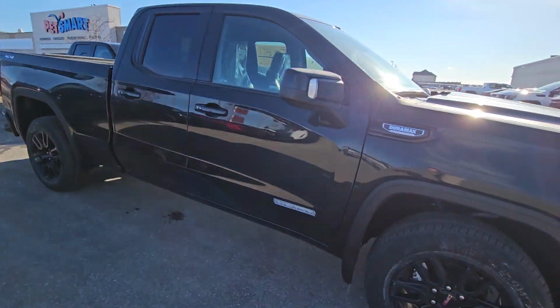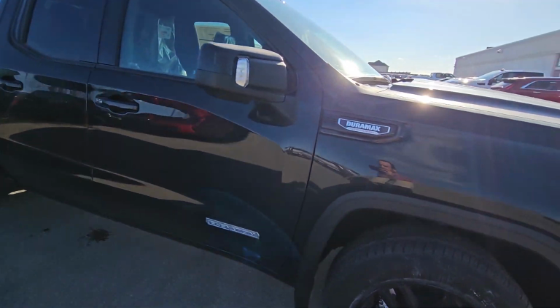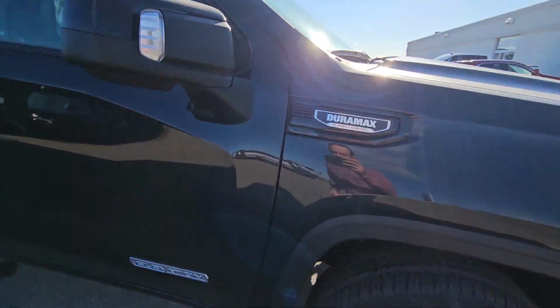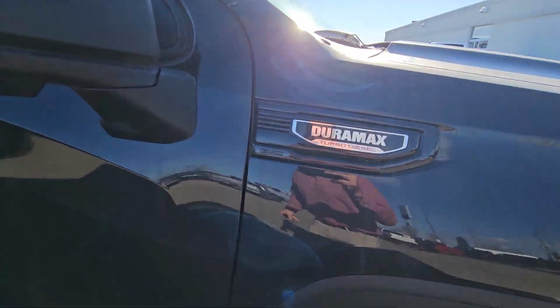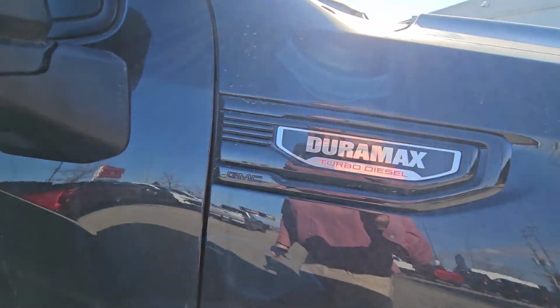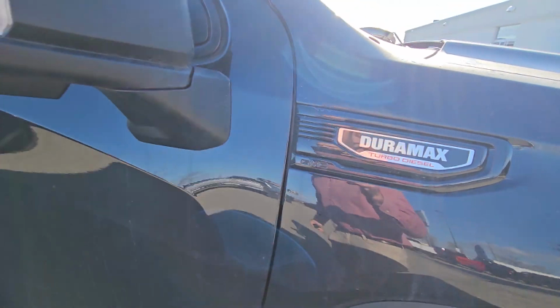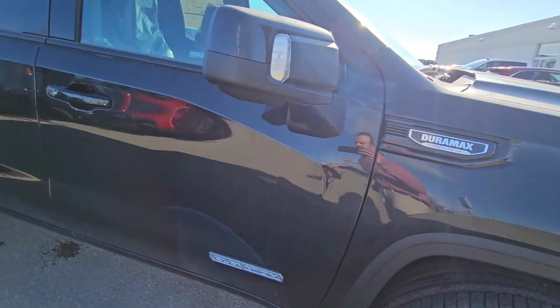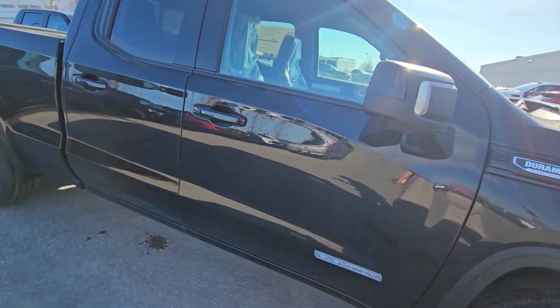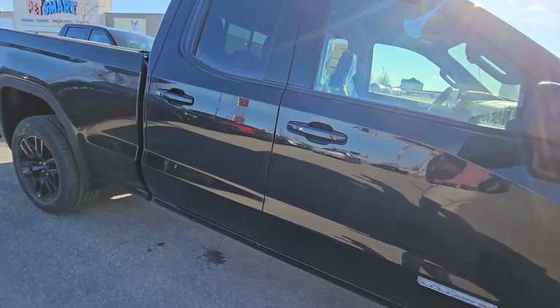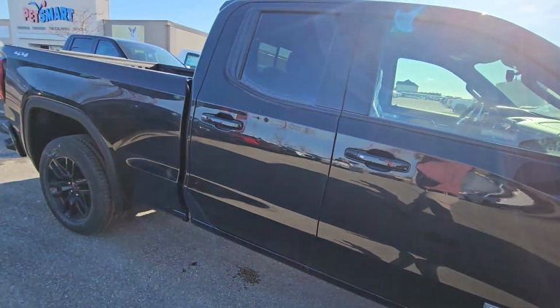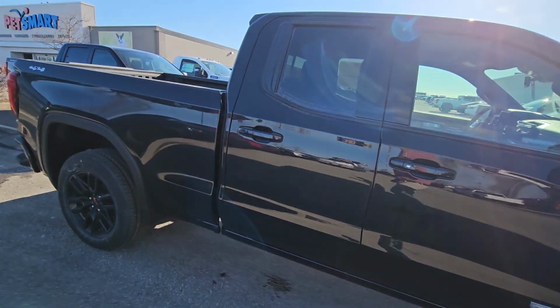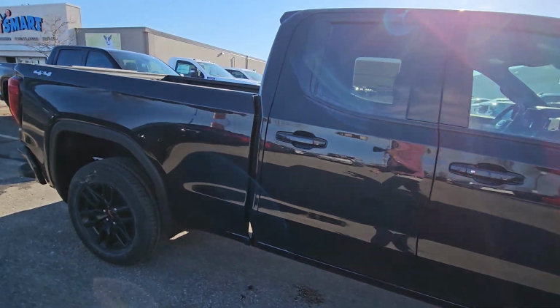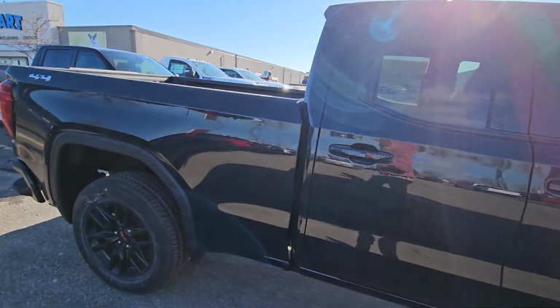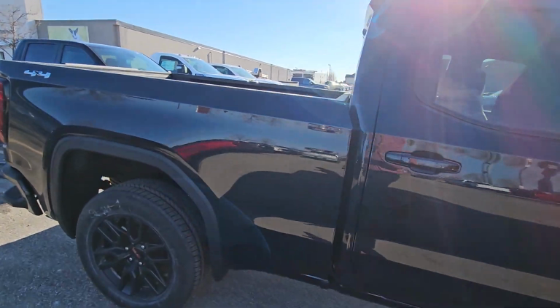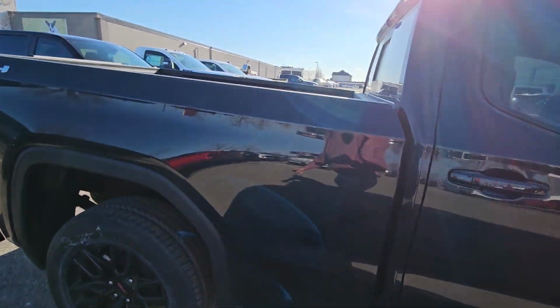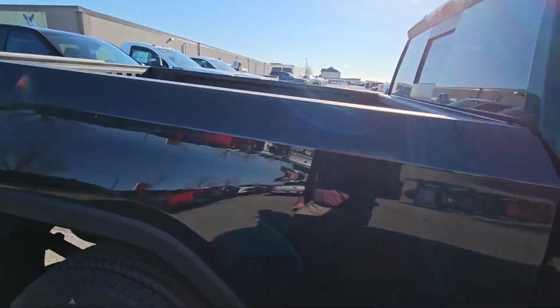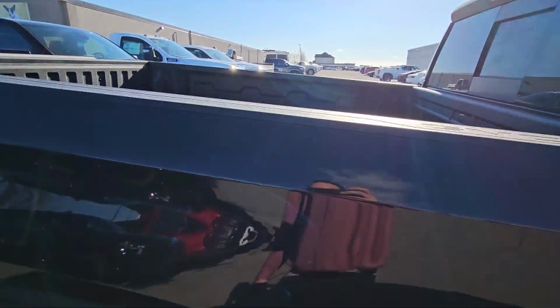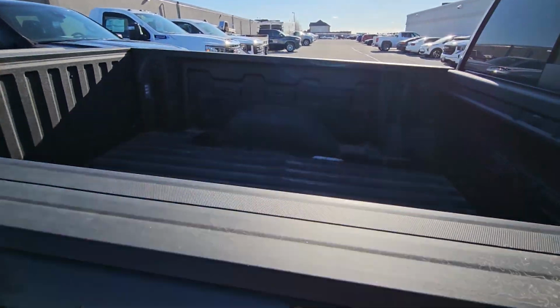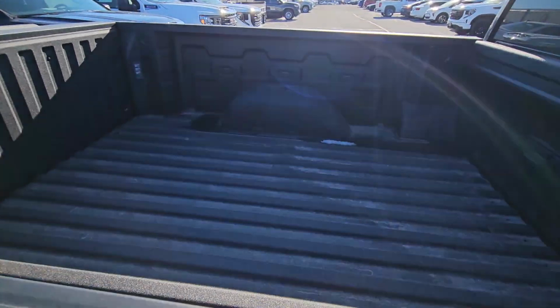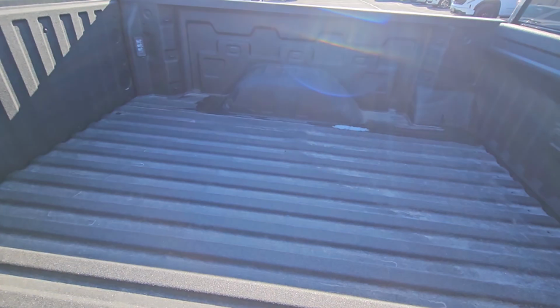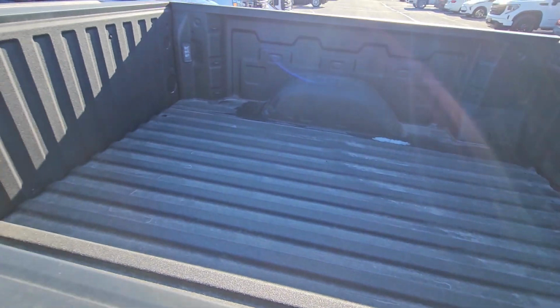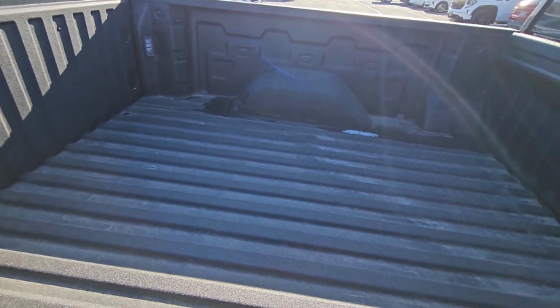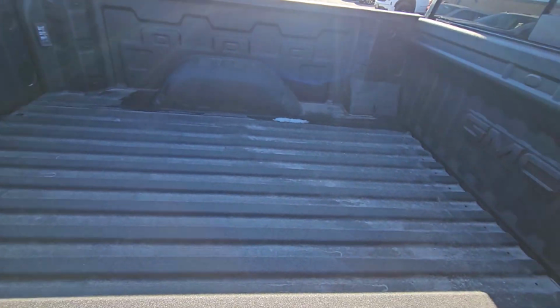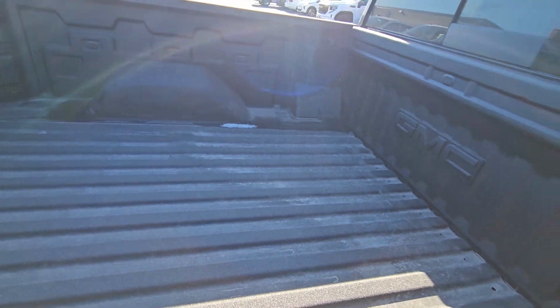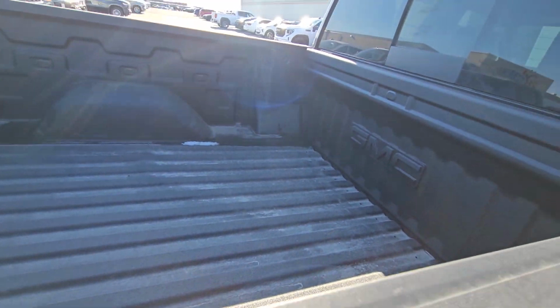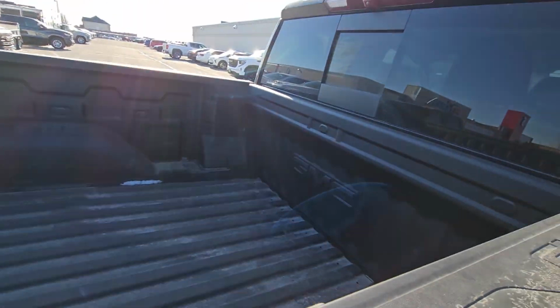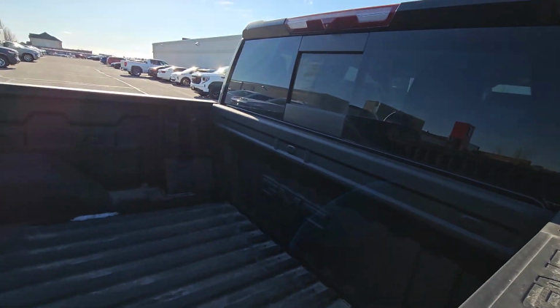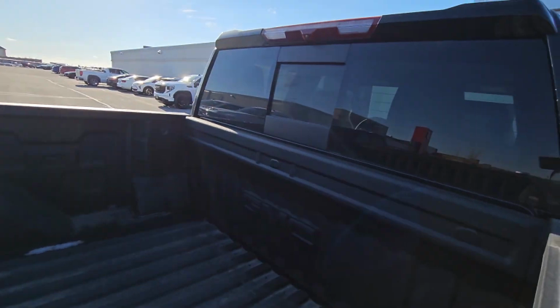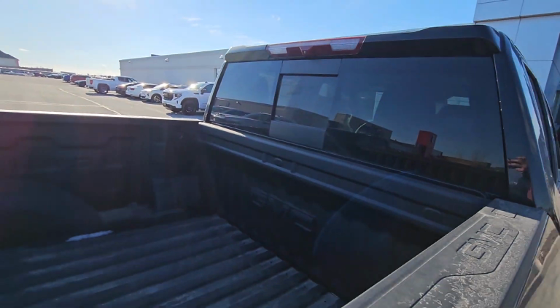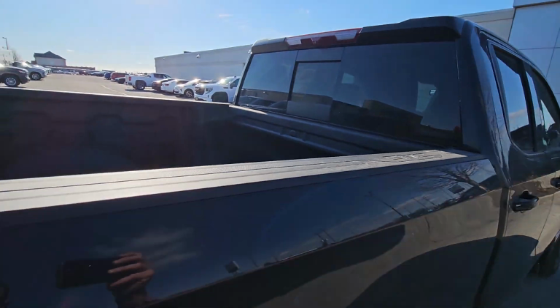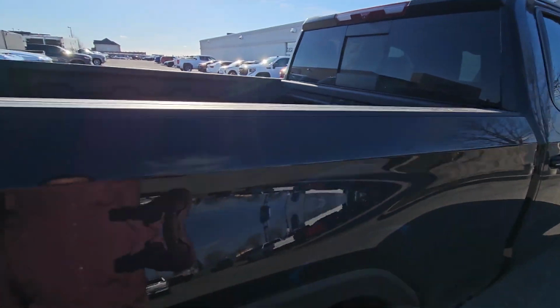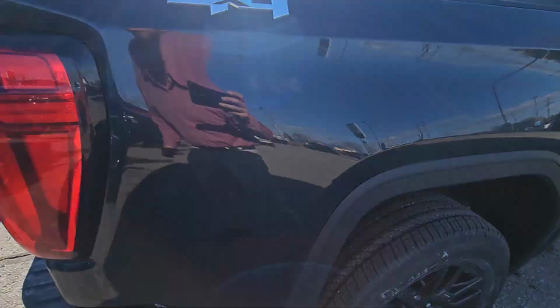Best part of this truck again: Duramax turbo diesel. It is a double cab like you asked for — the cab and a half — six foot six box, and it does have a spray-in liner from the factory. It also has a sliding power rear window on it.